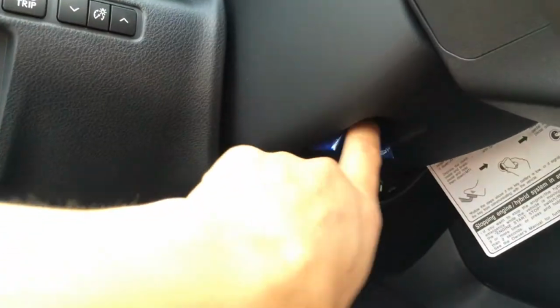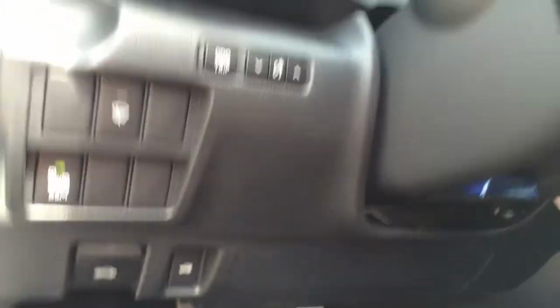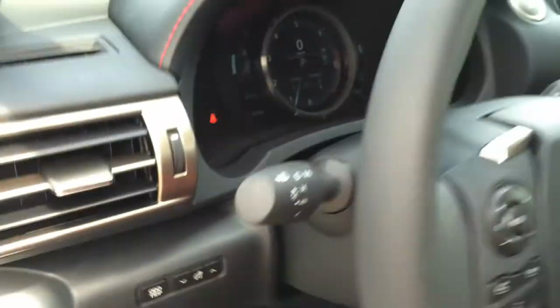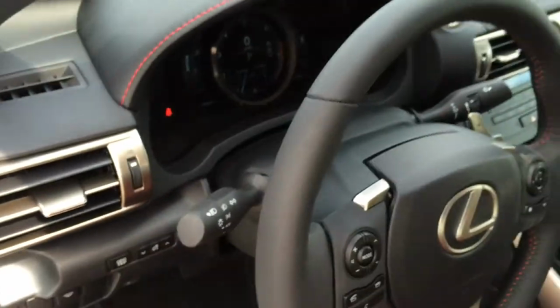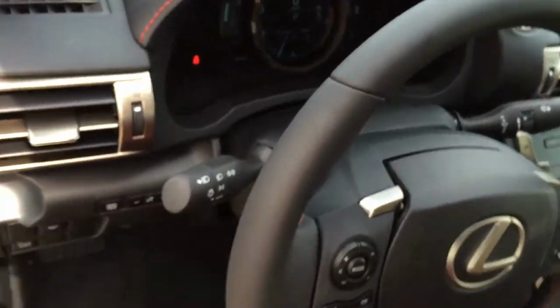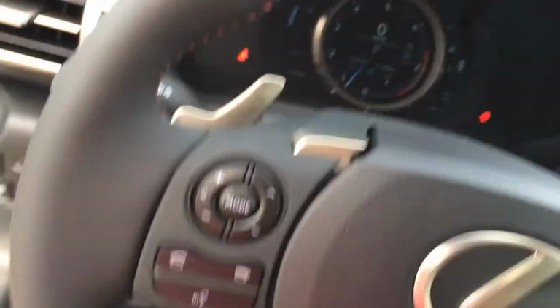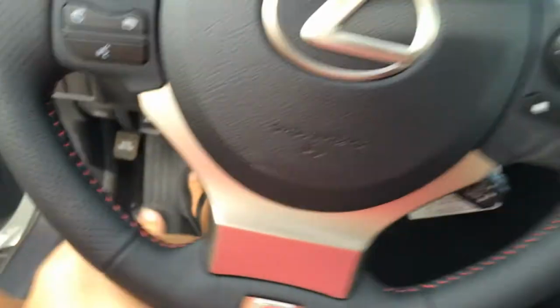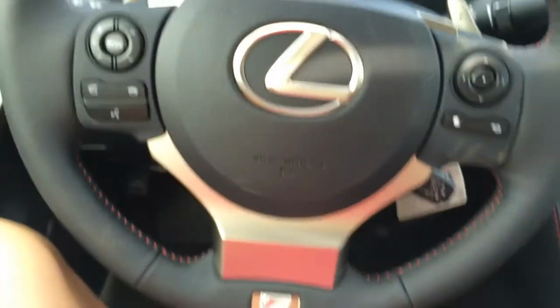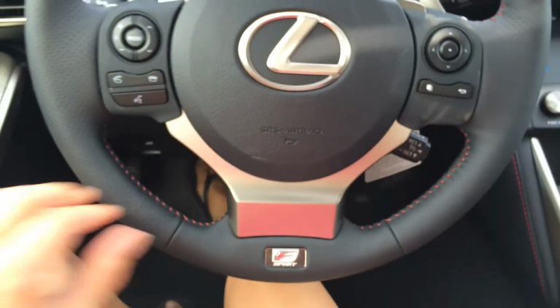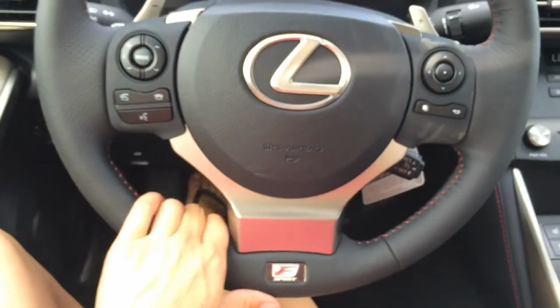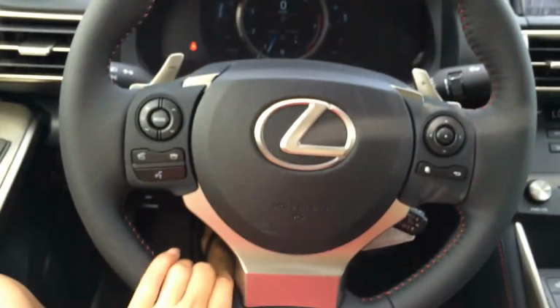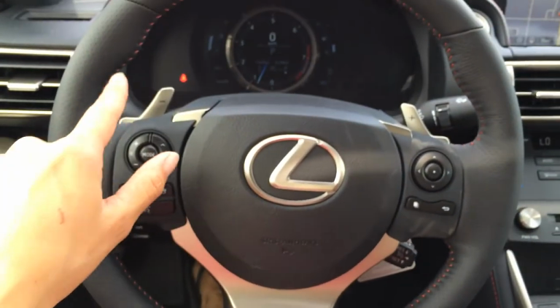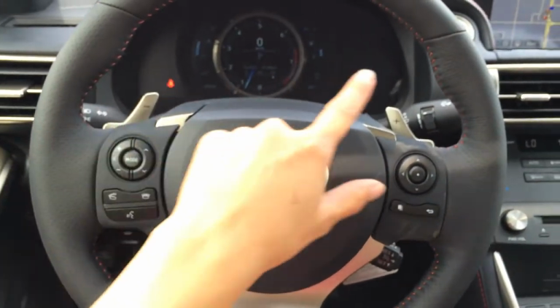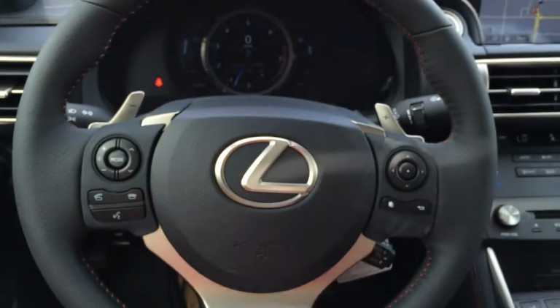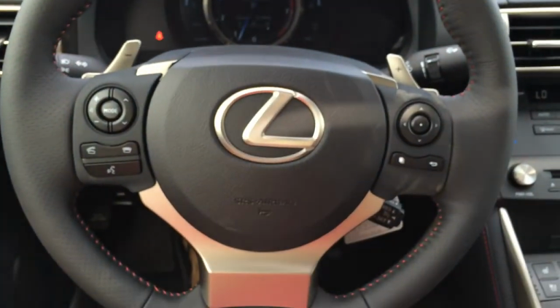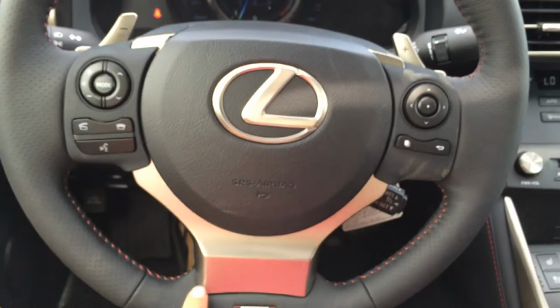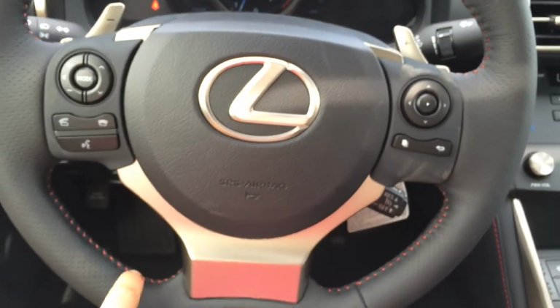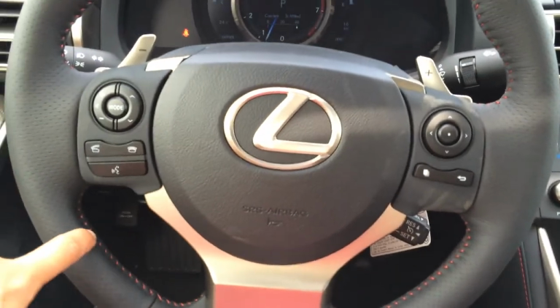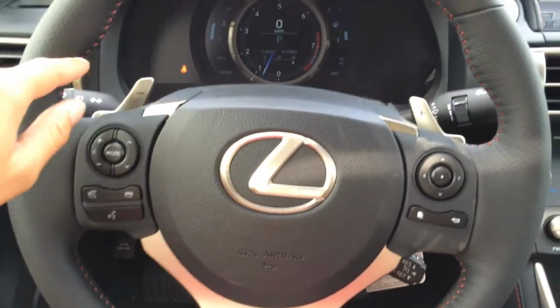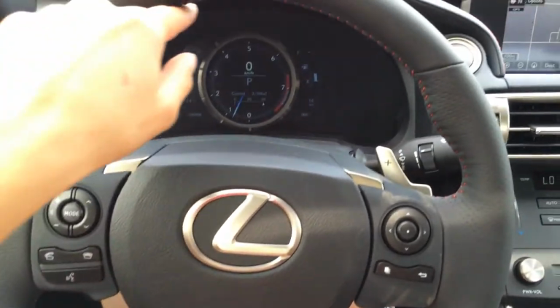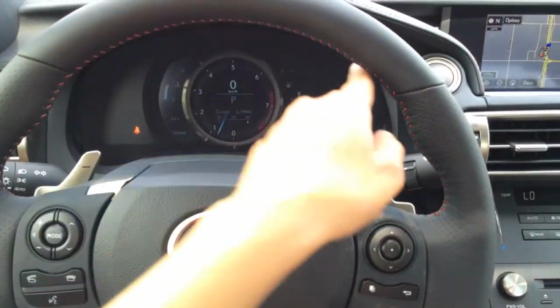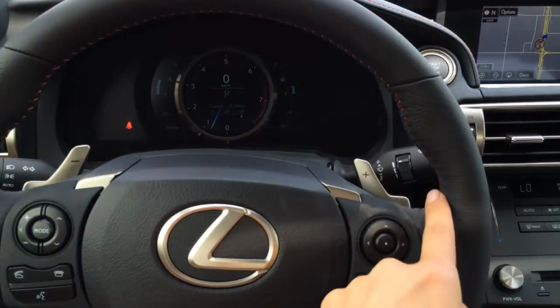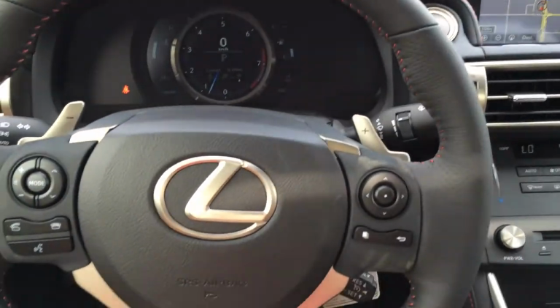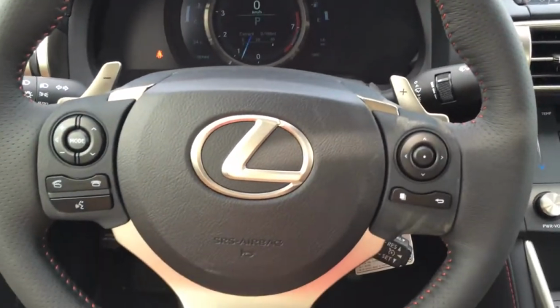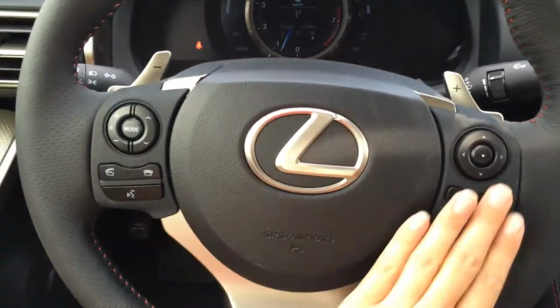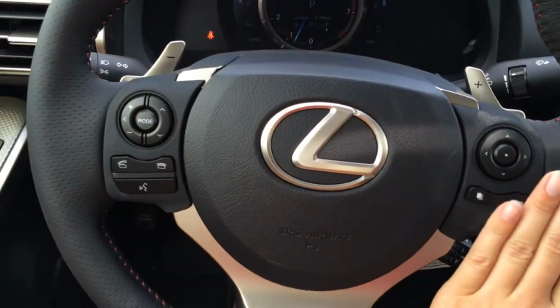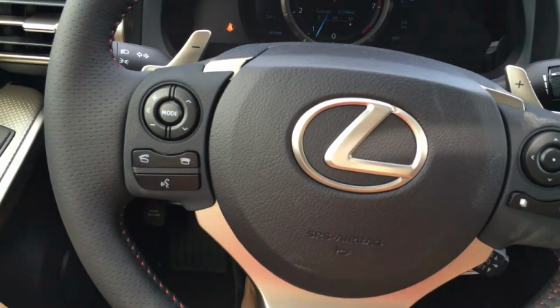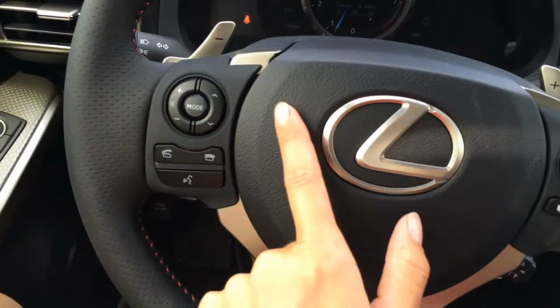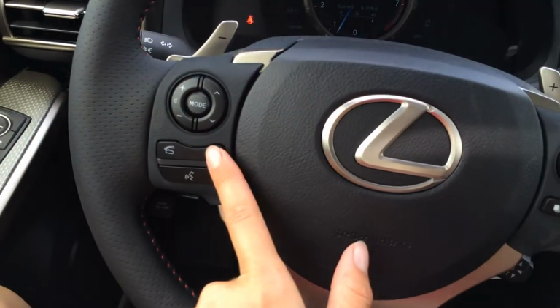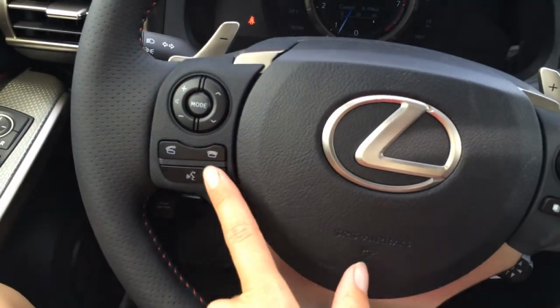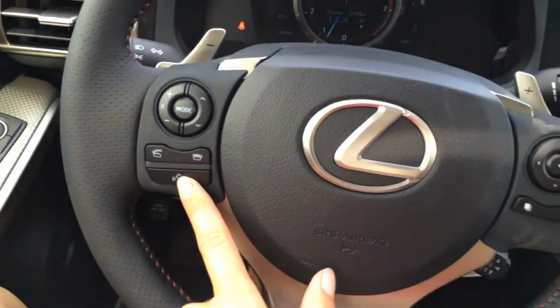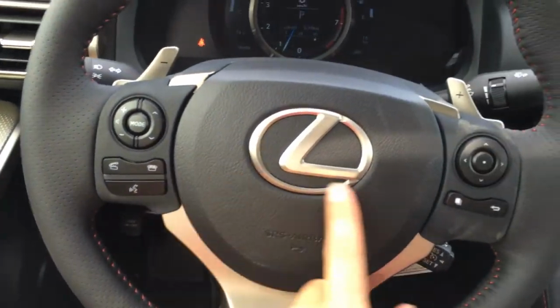This is a tilt steering wheel. It is fully leather wrapped — it's your F-Sport three-spoke steering wheel with paddle shifters, and then you have that red threading around the inside of the steering wheel. You have audio controls, hands-free communication, and Bluetooth.